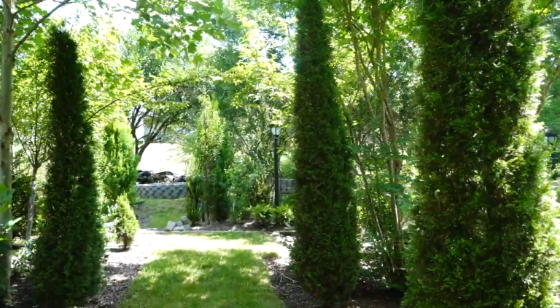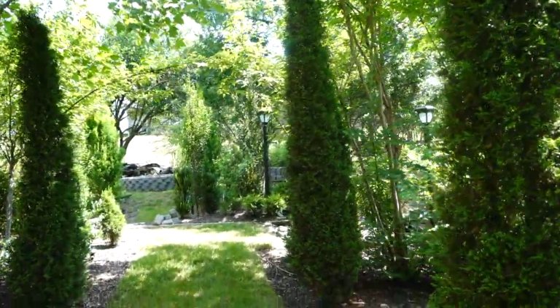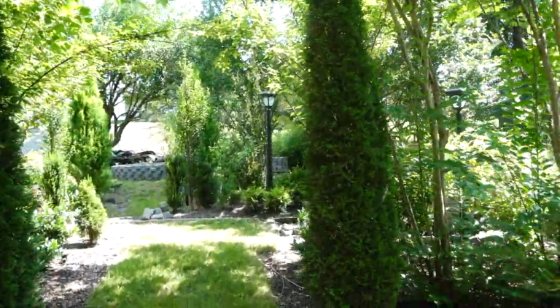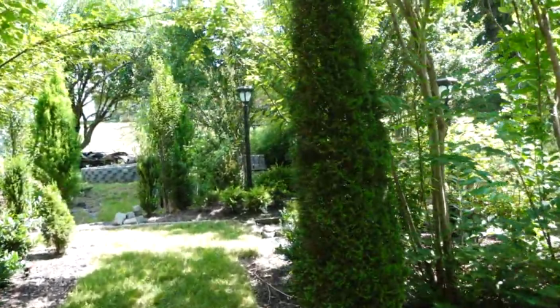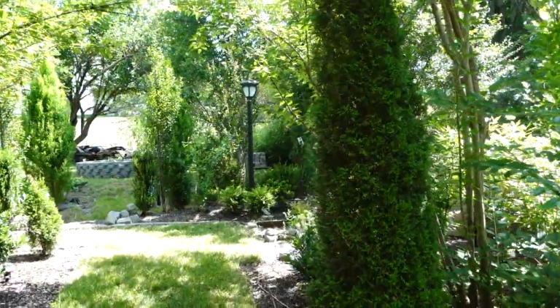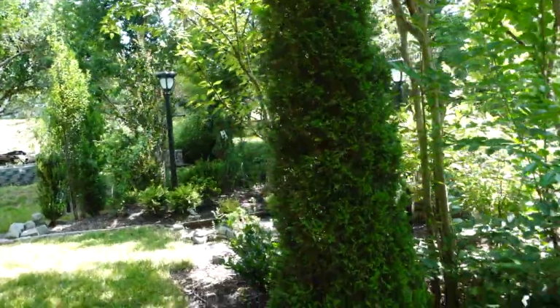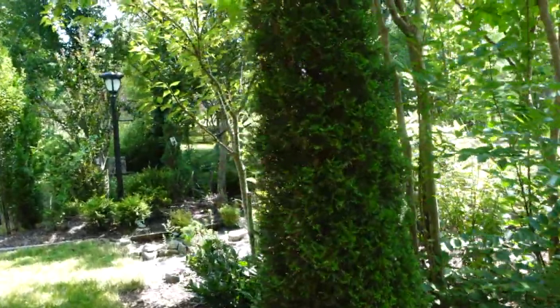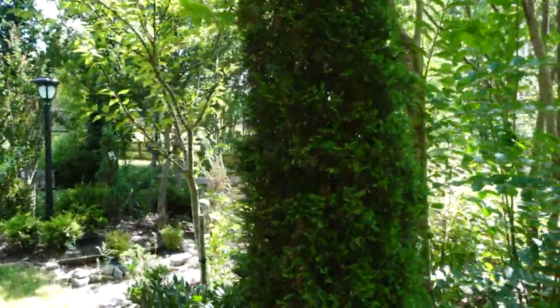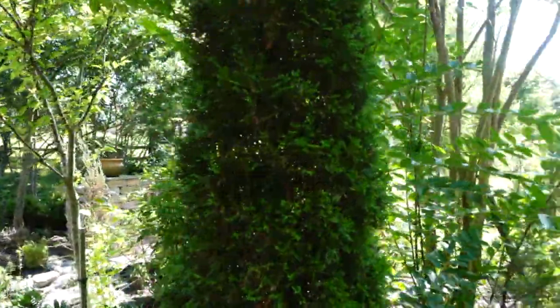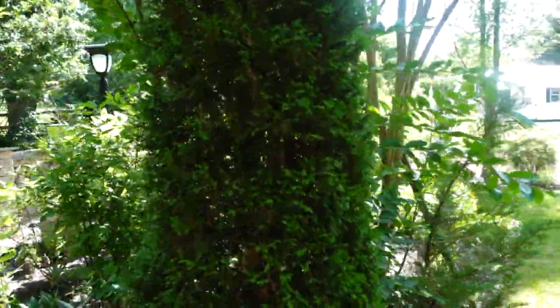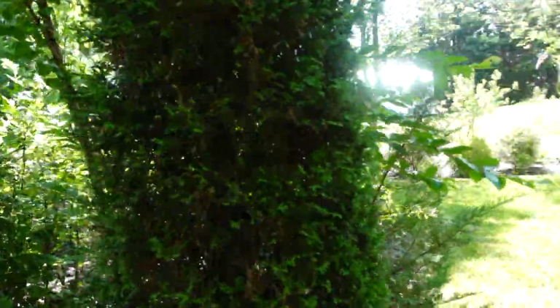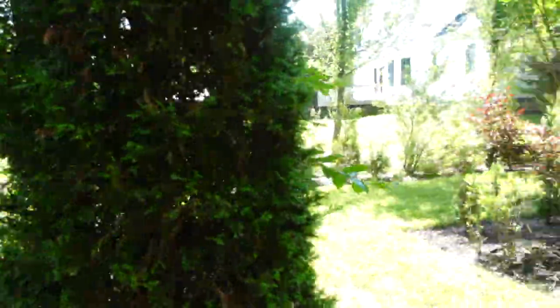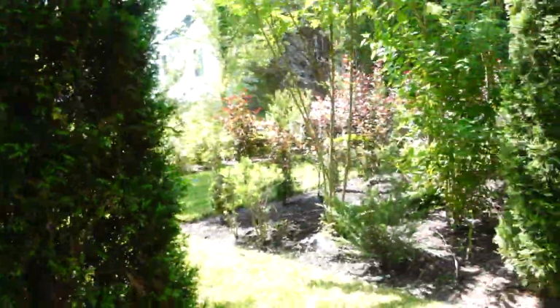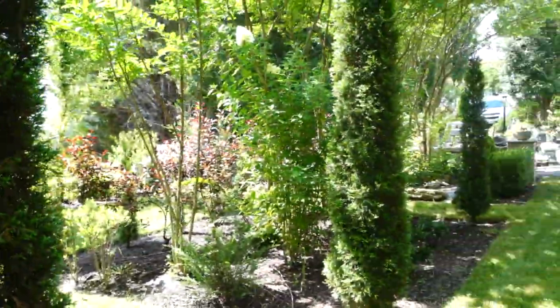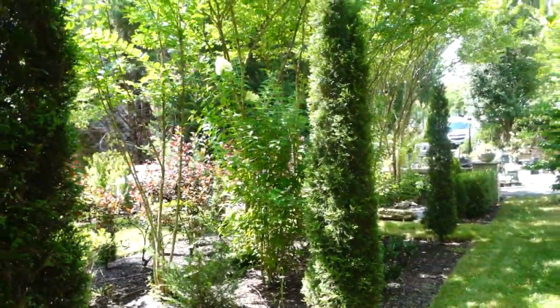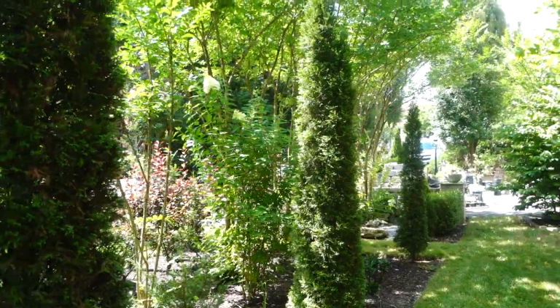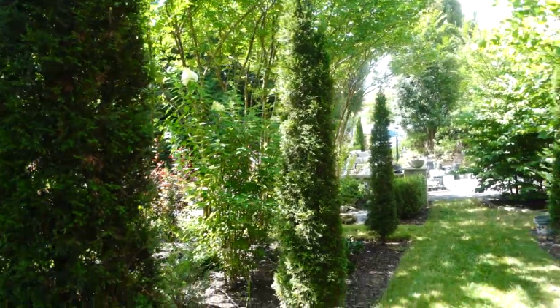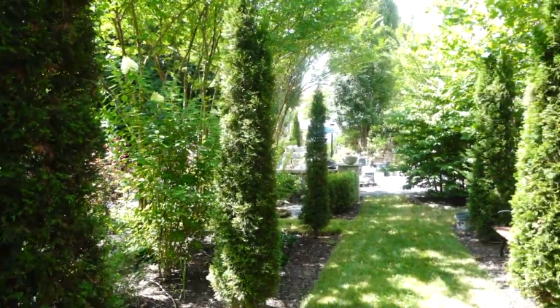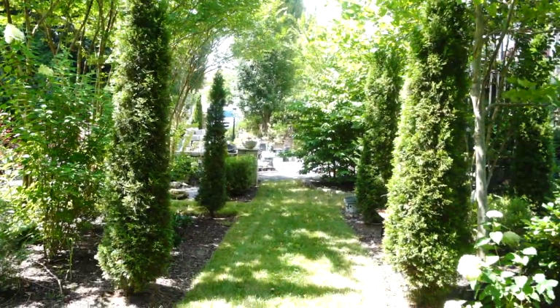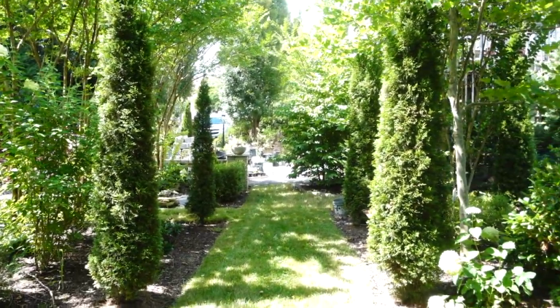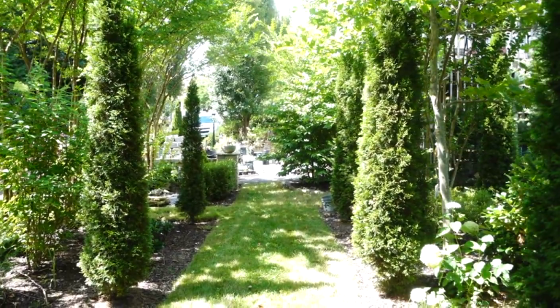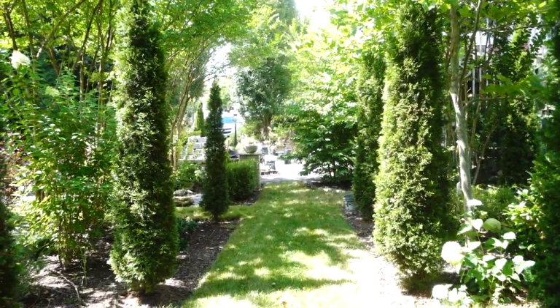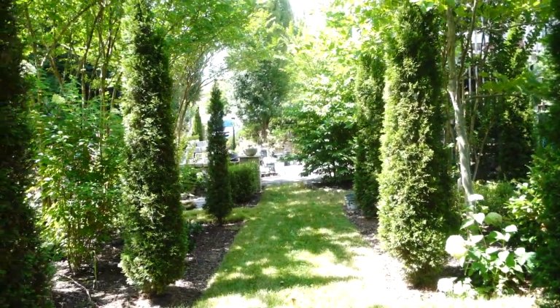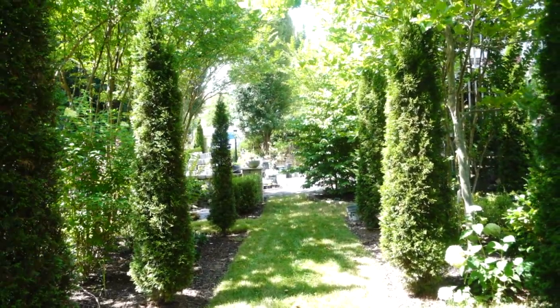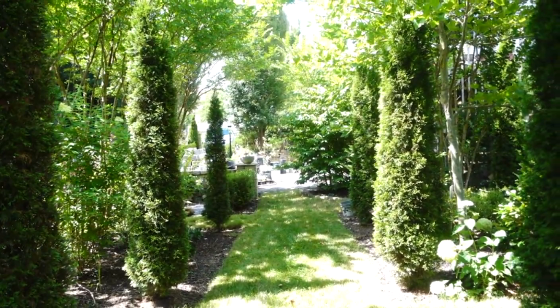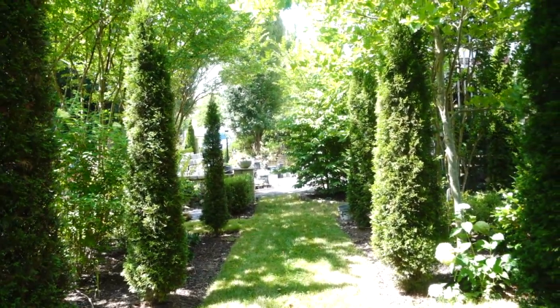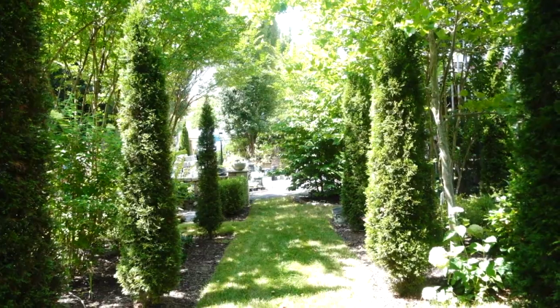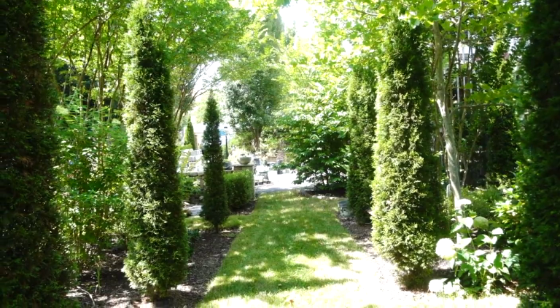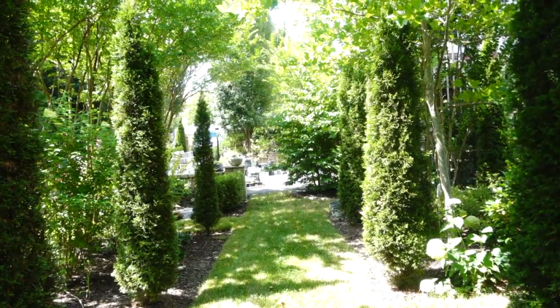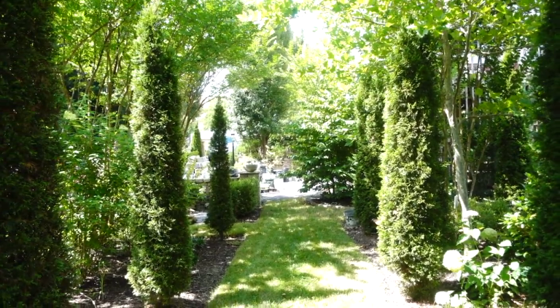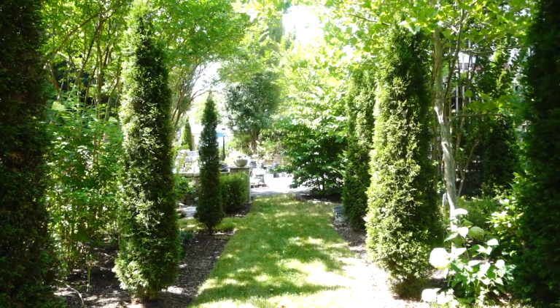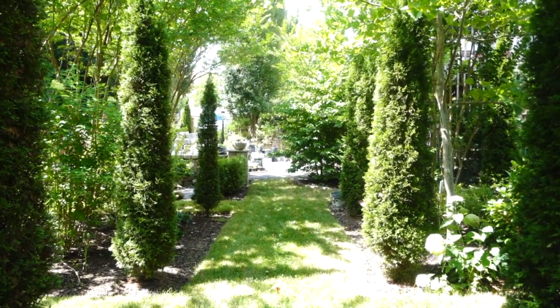I've noticed that when these were in full sun, I got a lot of upright growth, which translated to a more narrow look — which I'm fine with. I have trimmed these, though I don't trim them too often since they are the emerald green arborvitae.